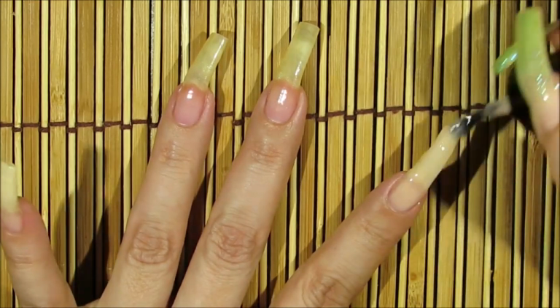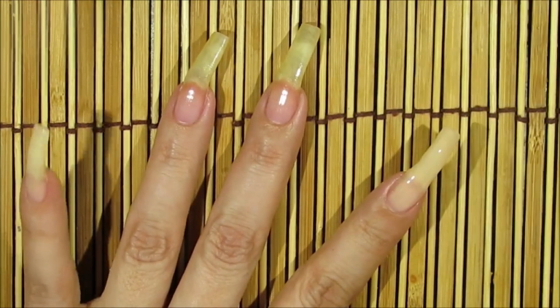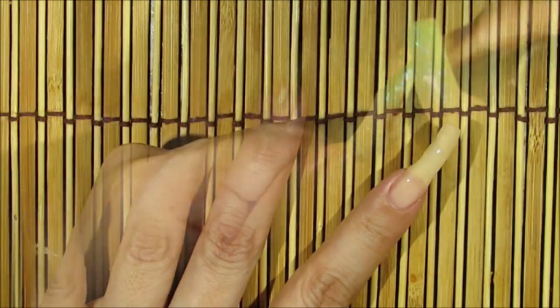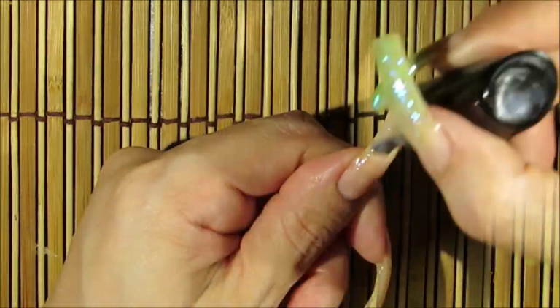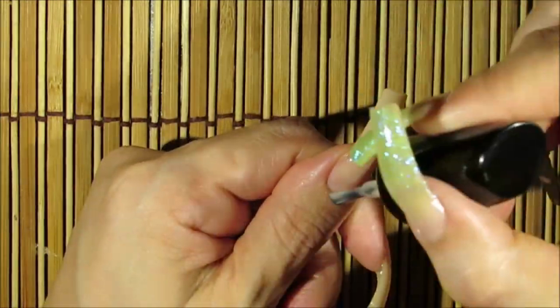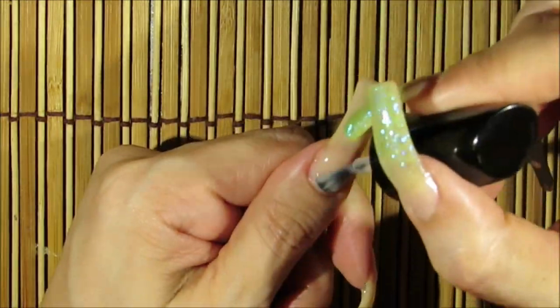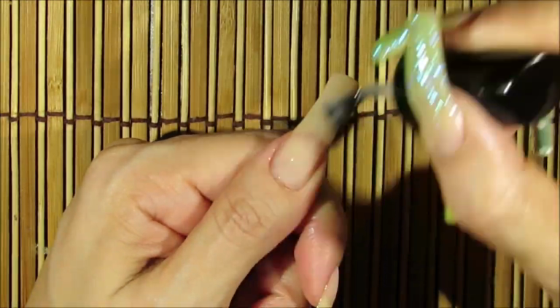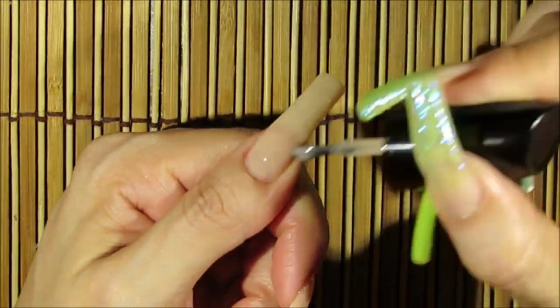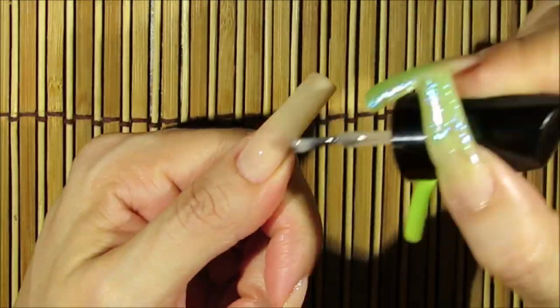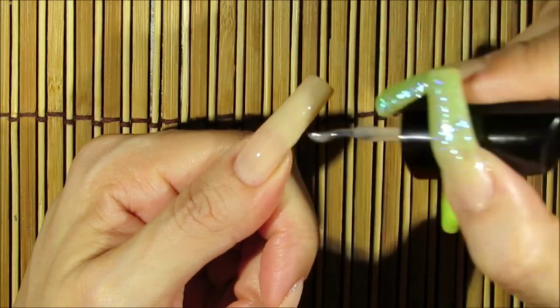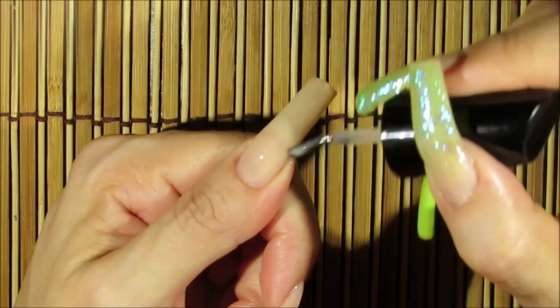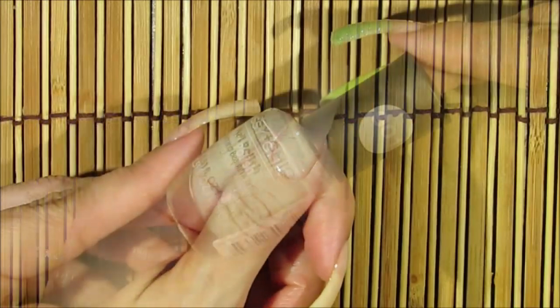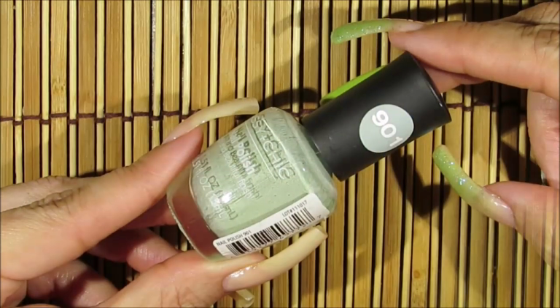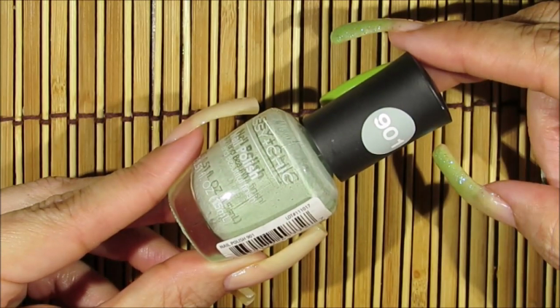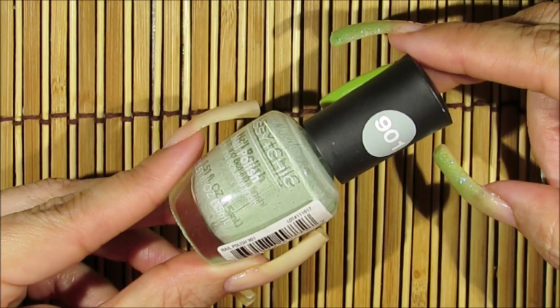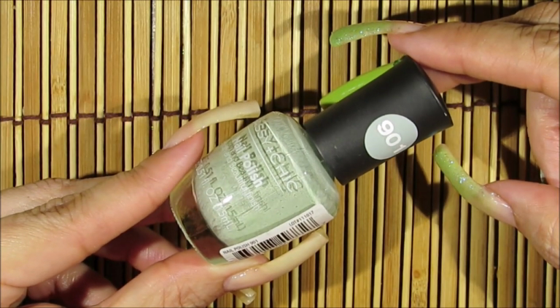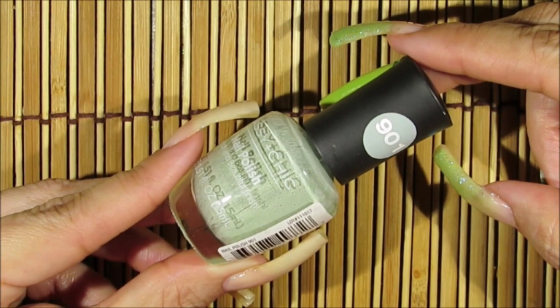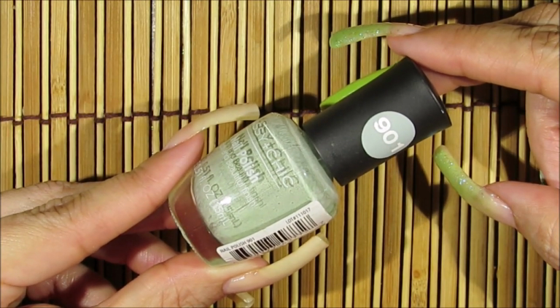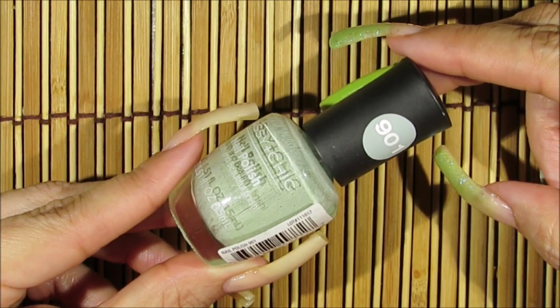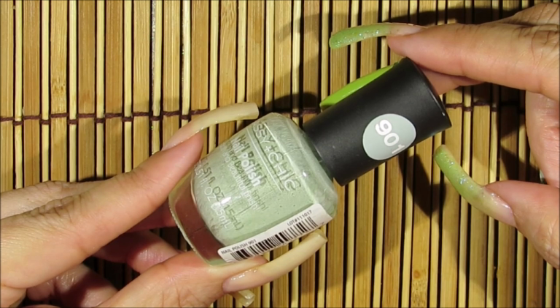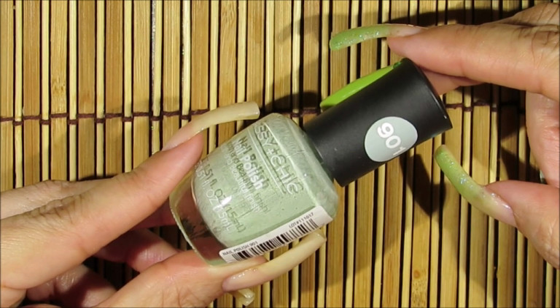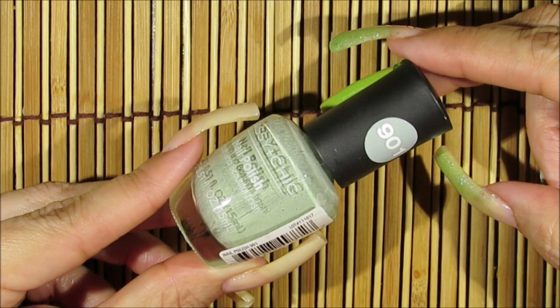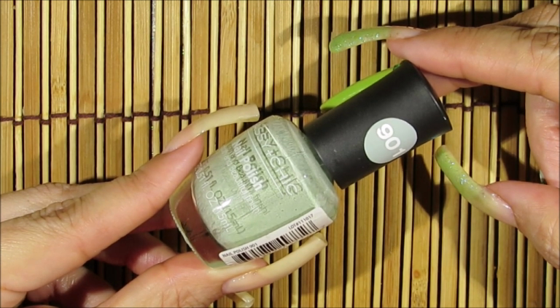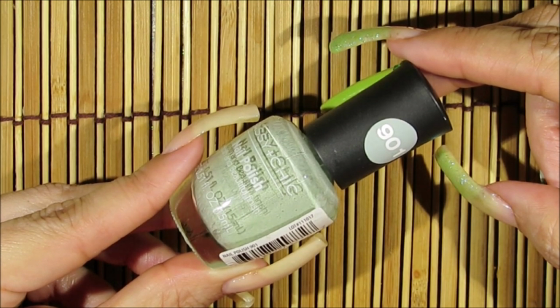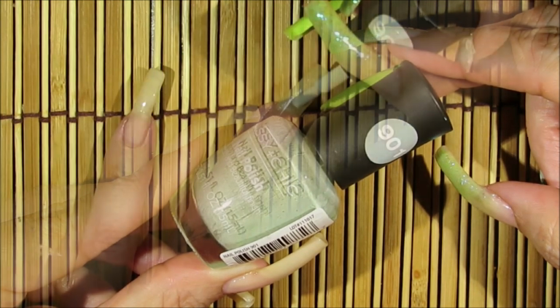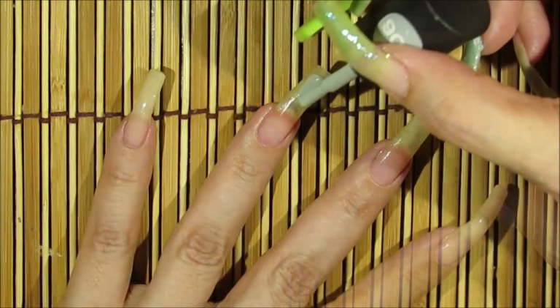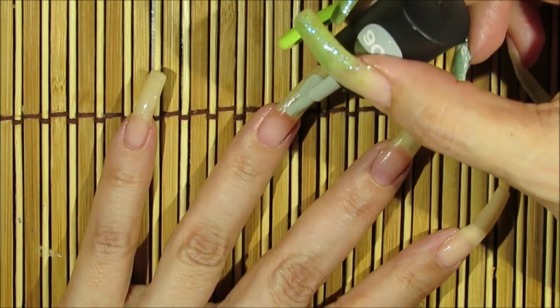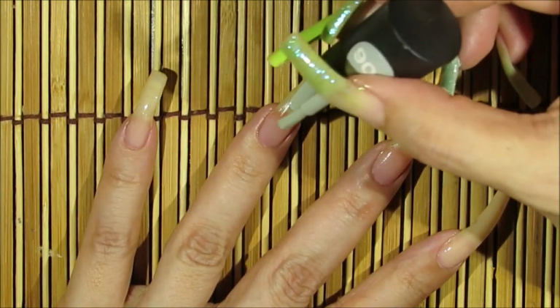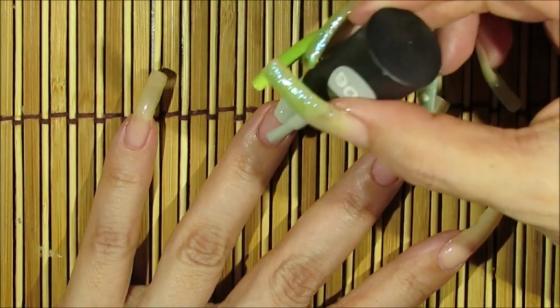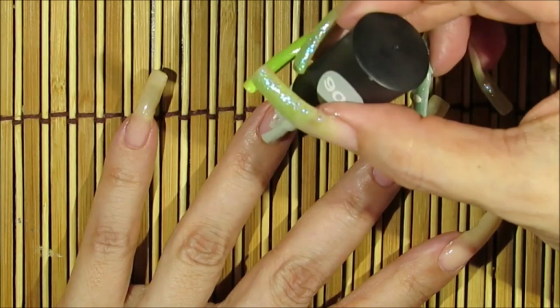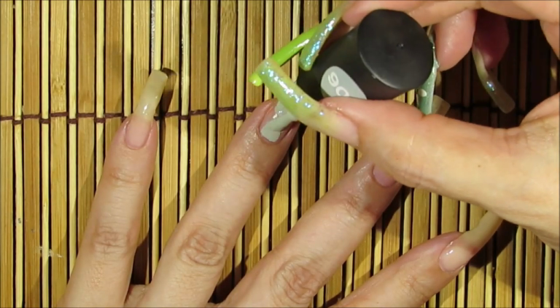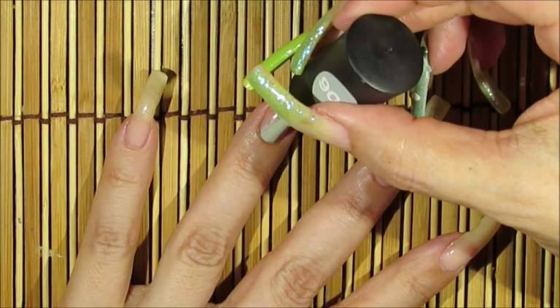The next nail polish color I'm going to be using is this beautiful sage green by Sassy Chic, number 901. I'm just going to be applying it over my entire ring finger now.